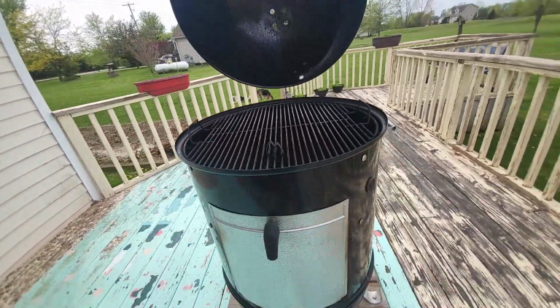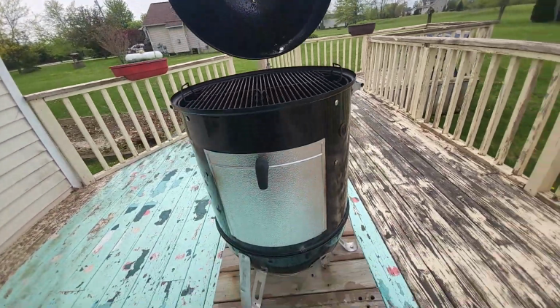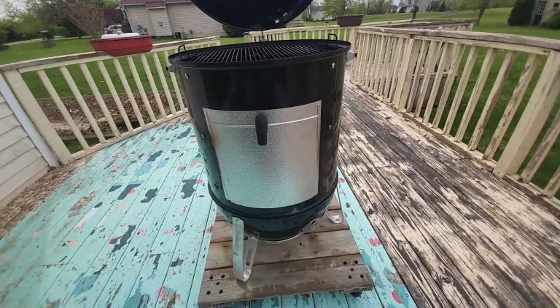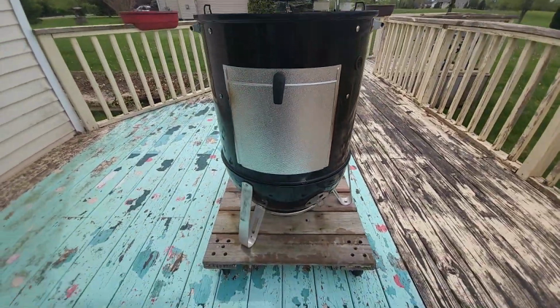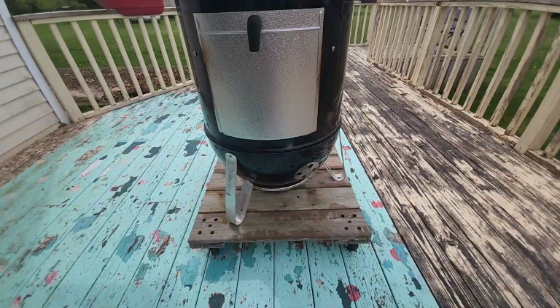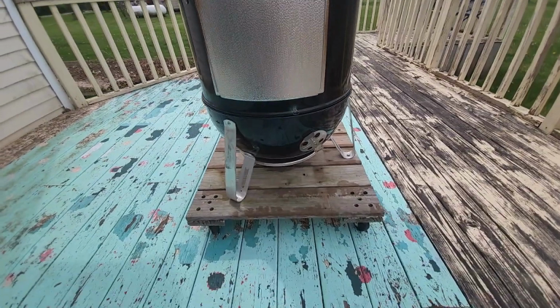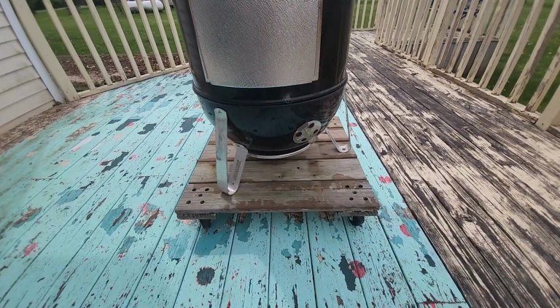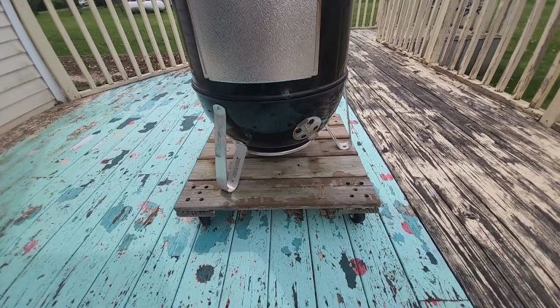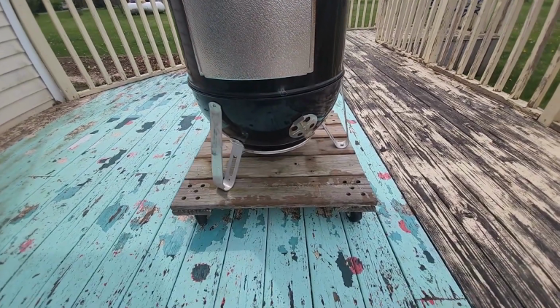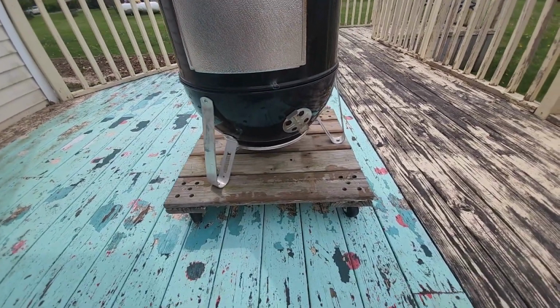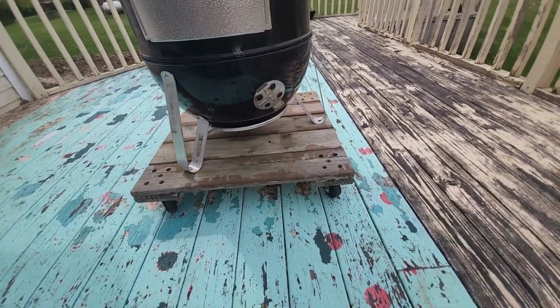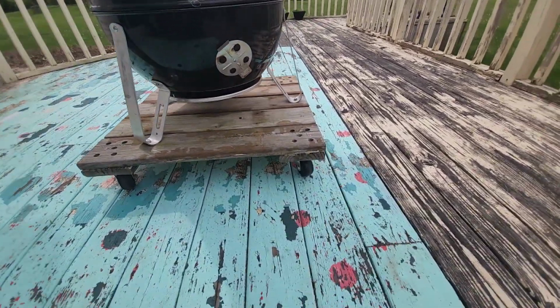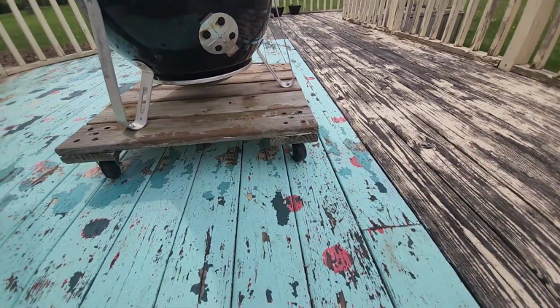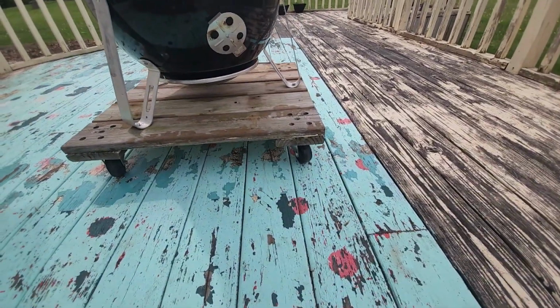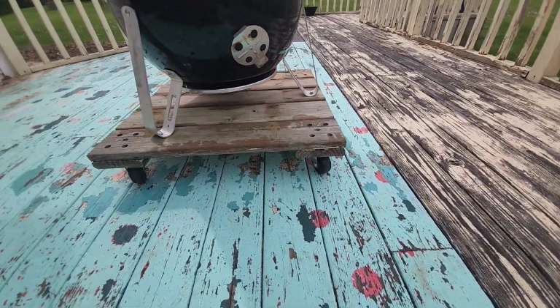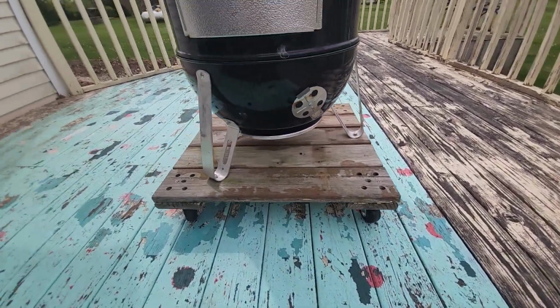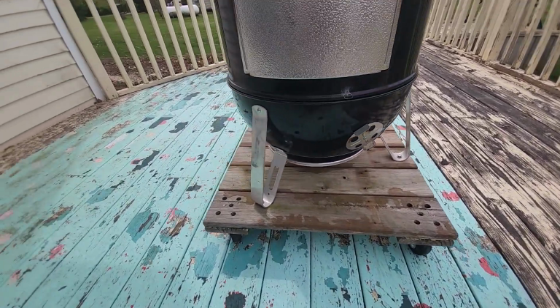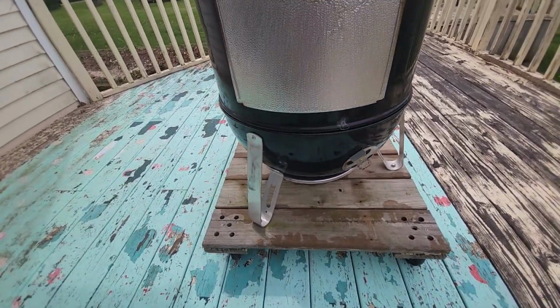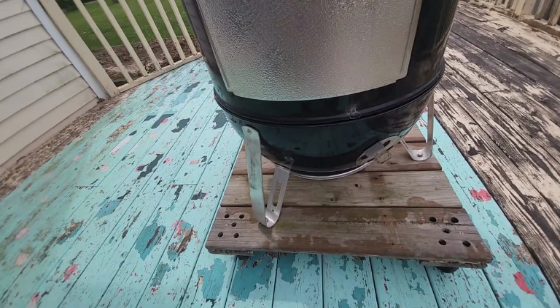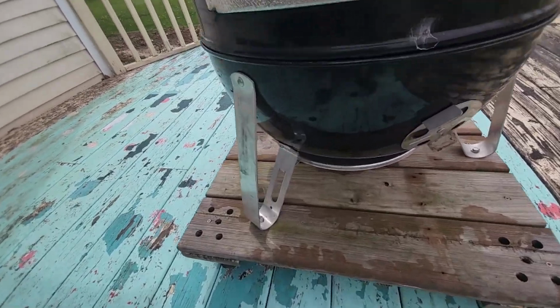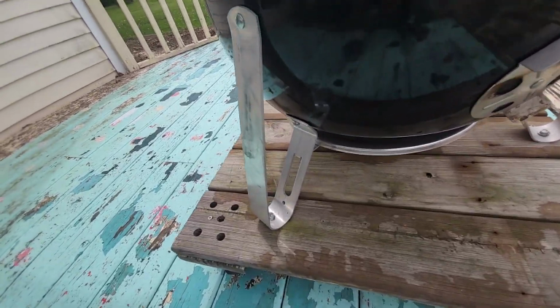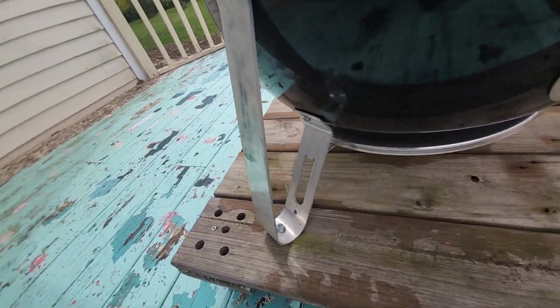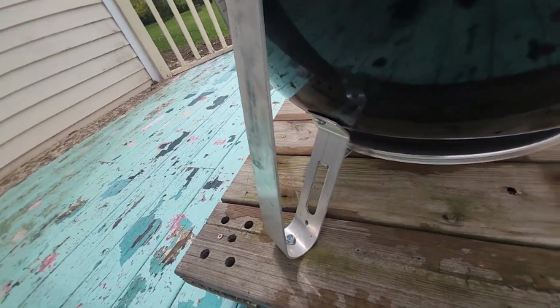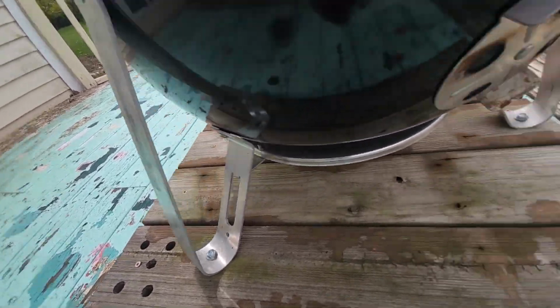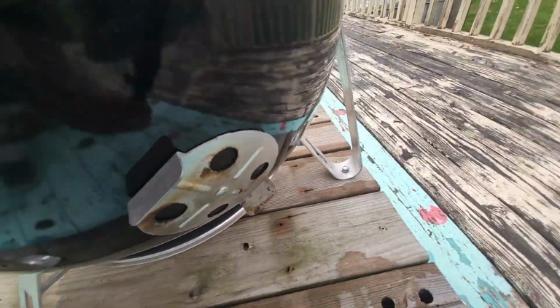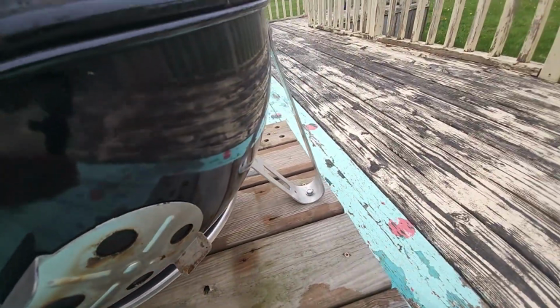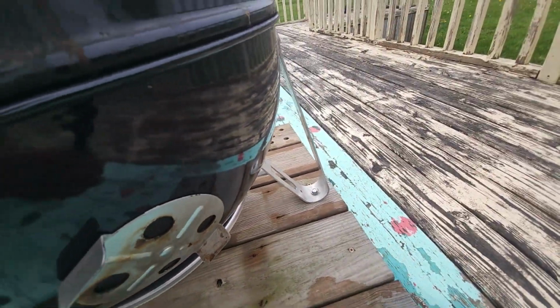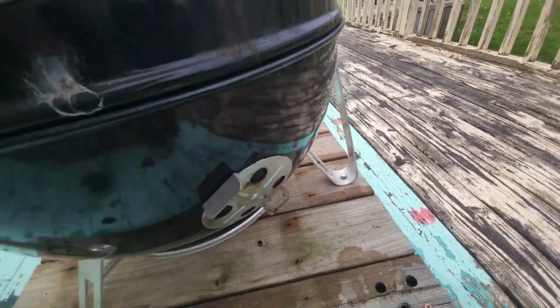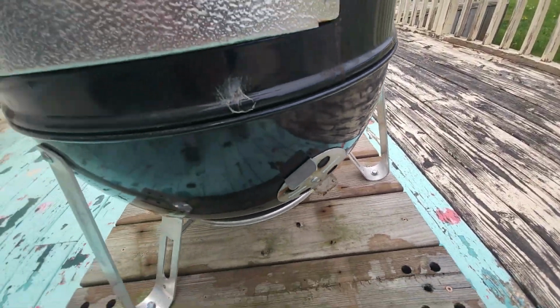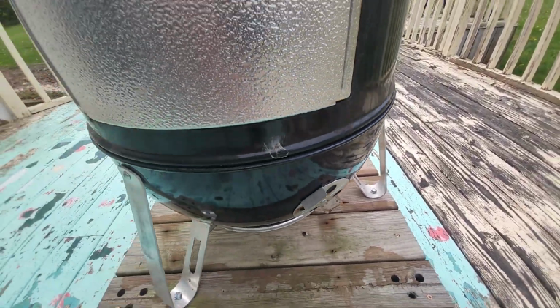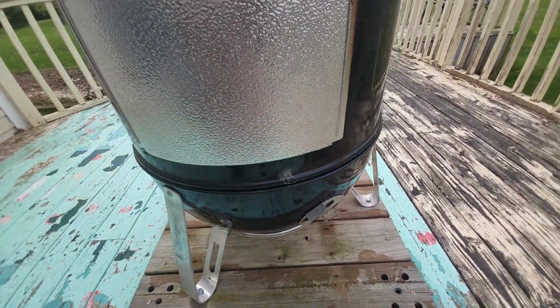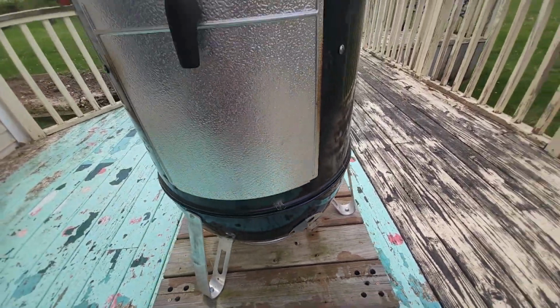I mounted mine on a platform with some casters. I just used some self-tapping screws through all the legs. That makes it a lot easier to get around.